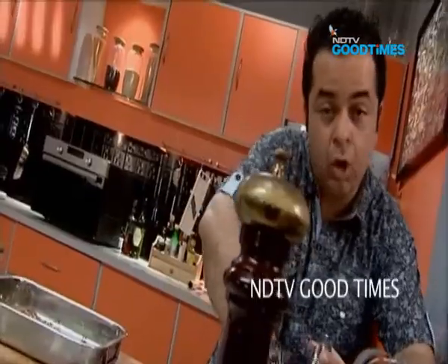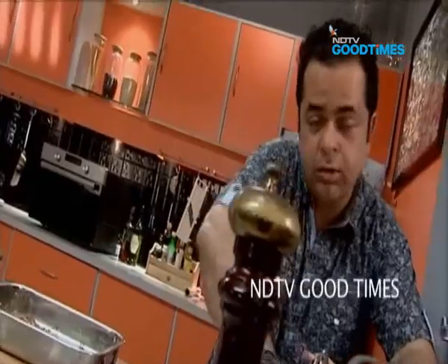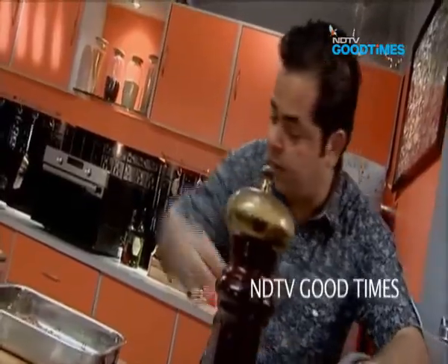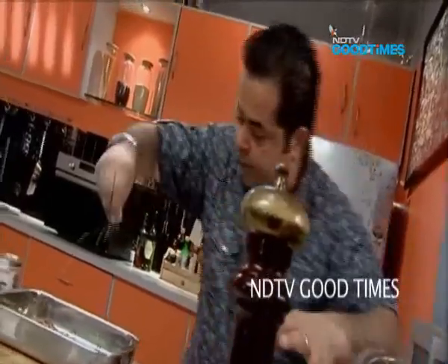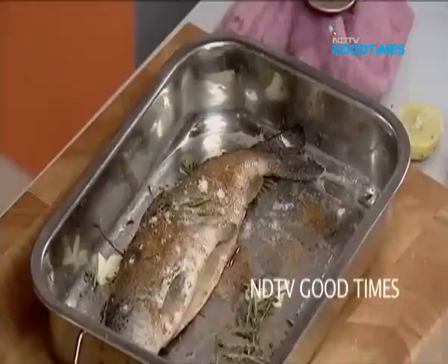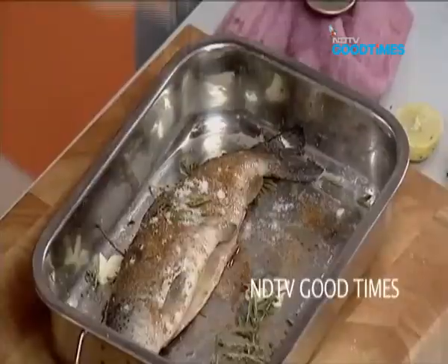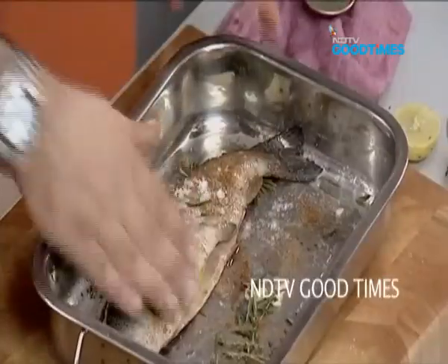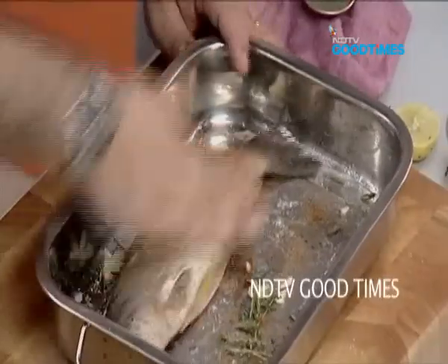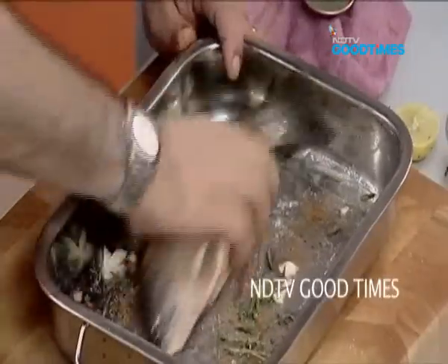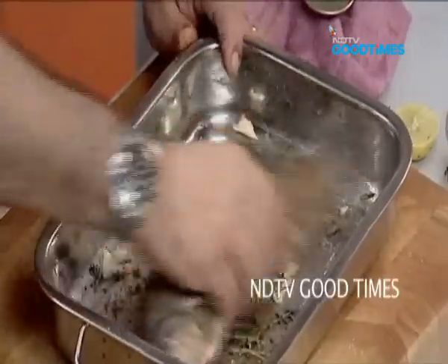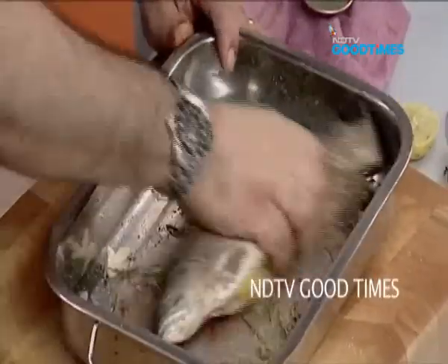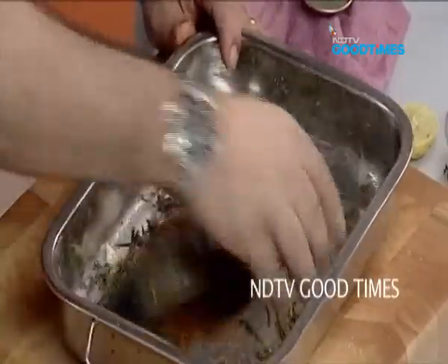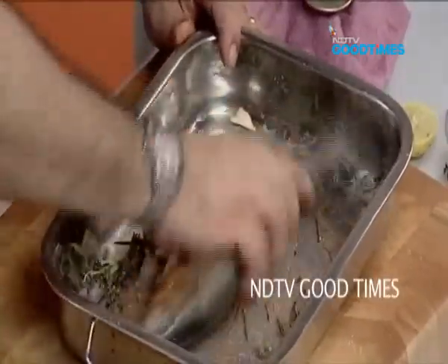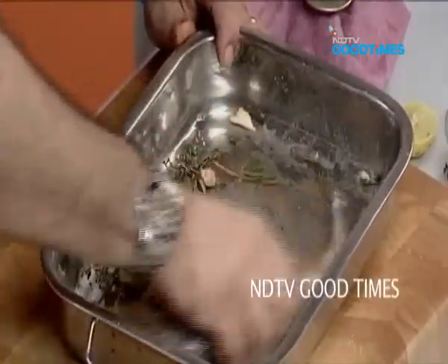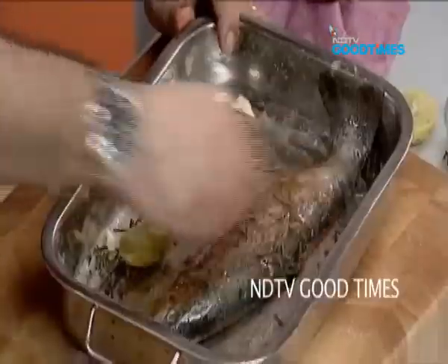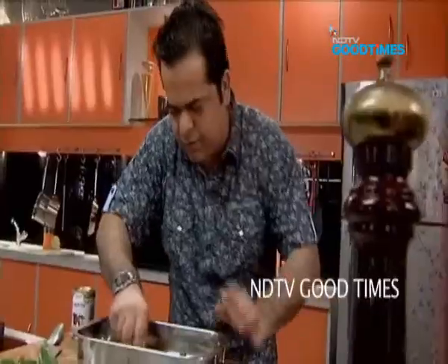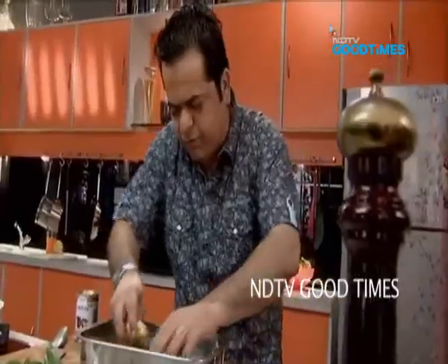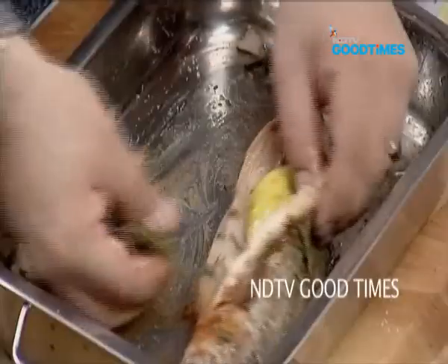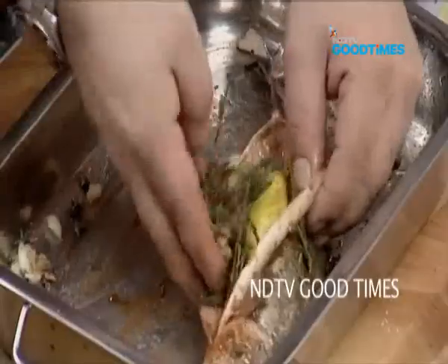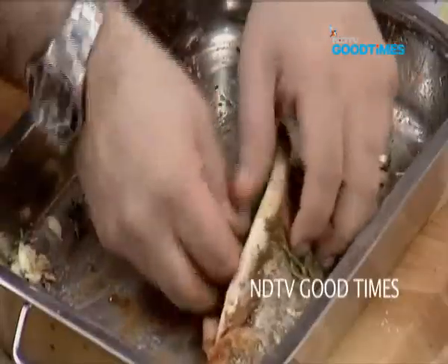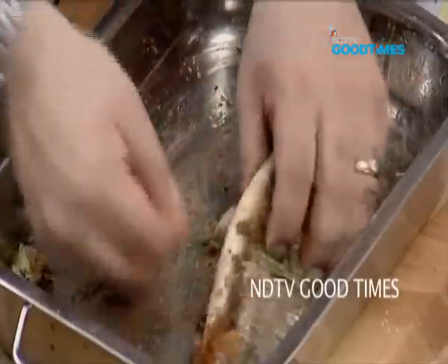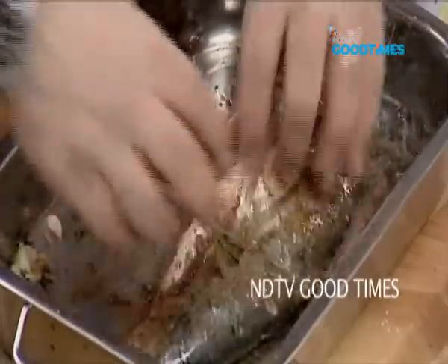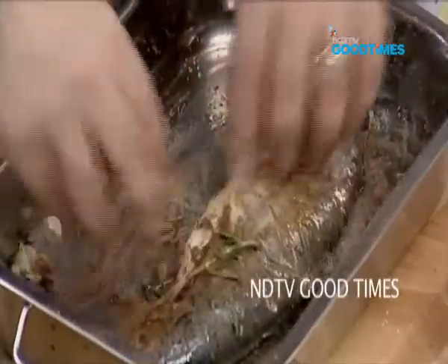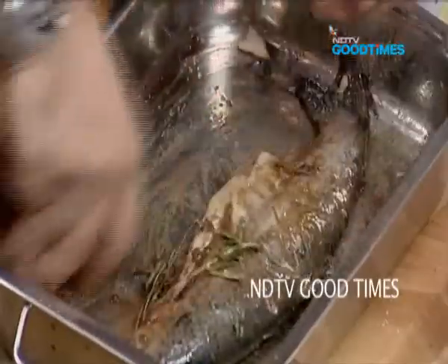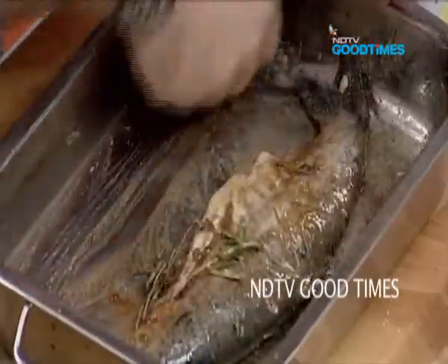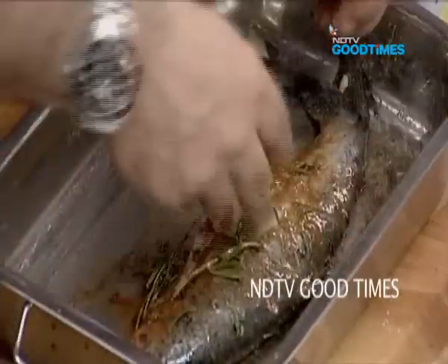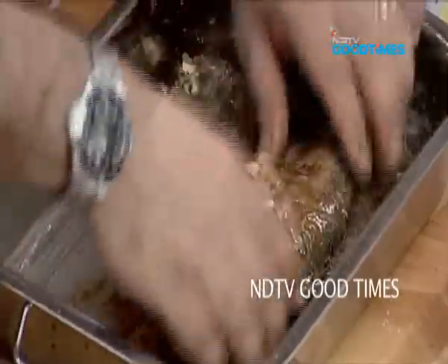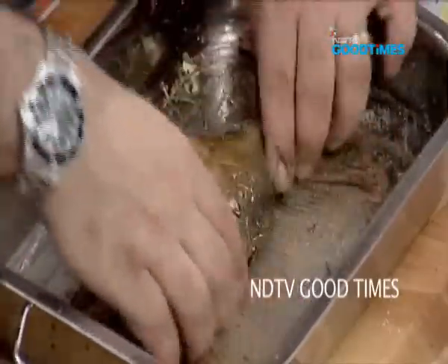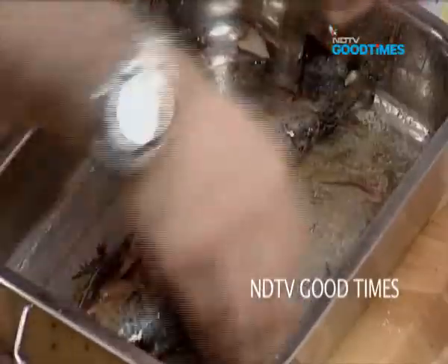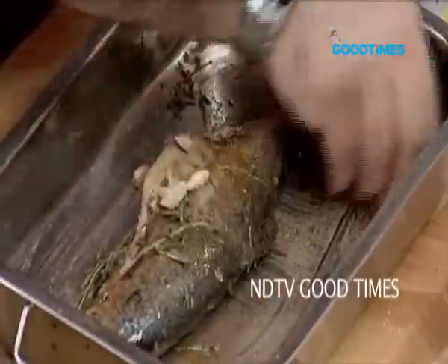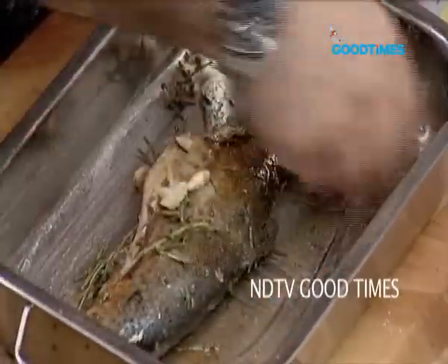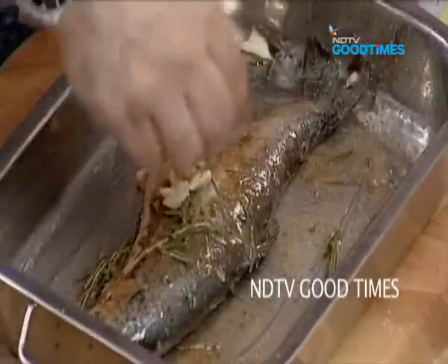Salt — never forget salt. Nicely marinated, beautiful. What I am going to do is wrap it up in foil and put it into the oven.